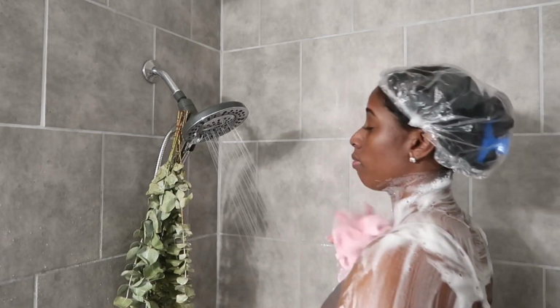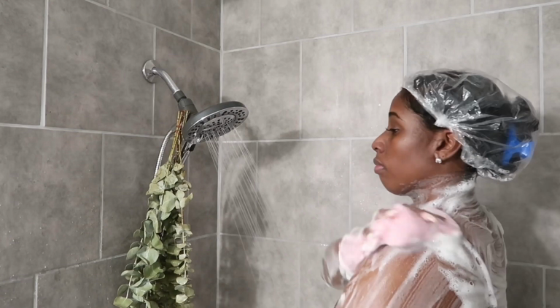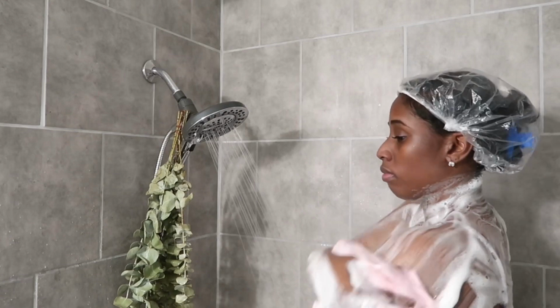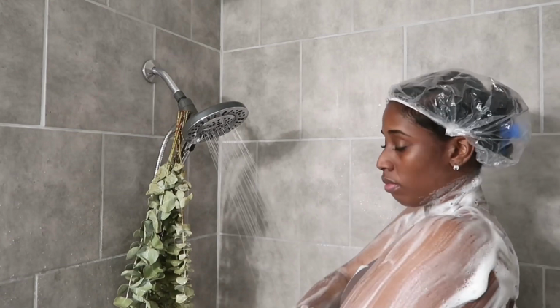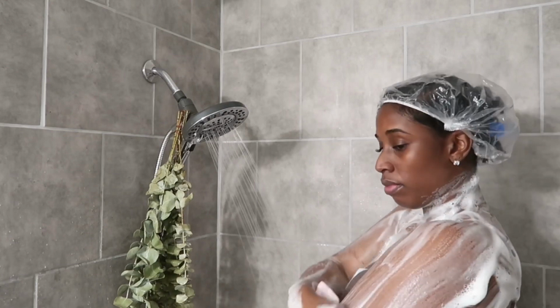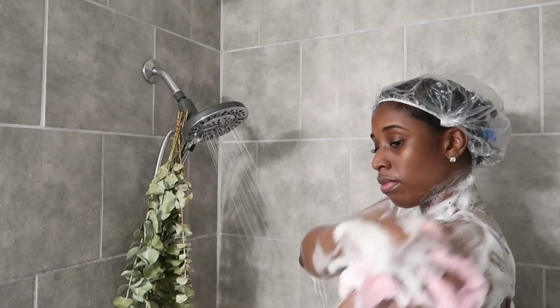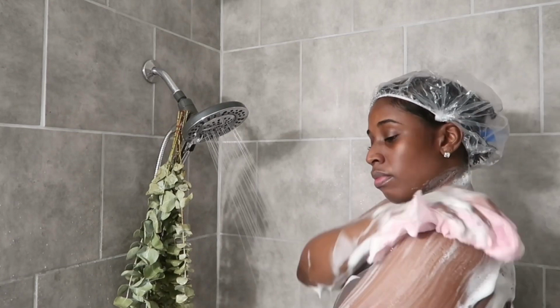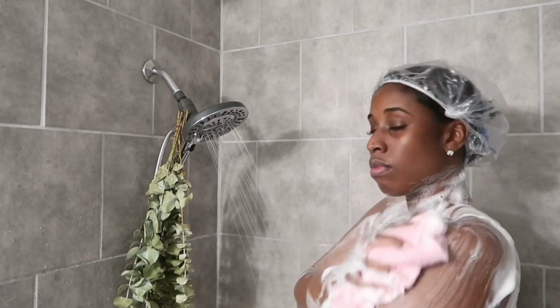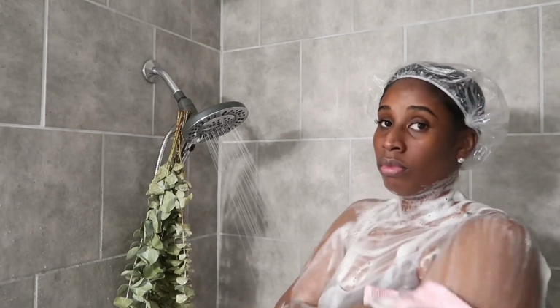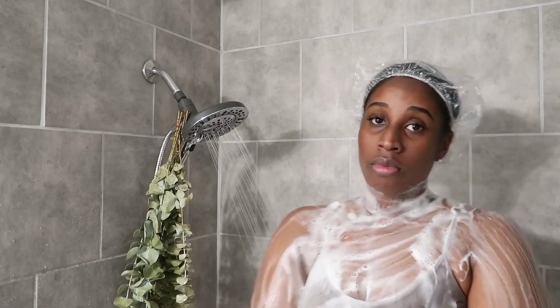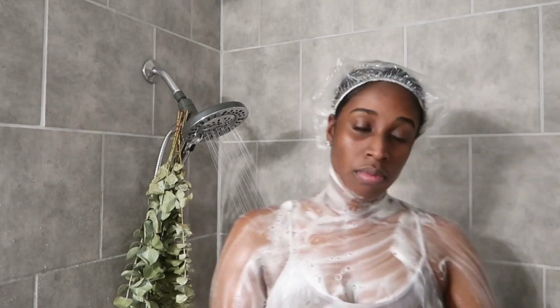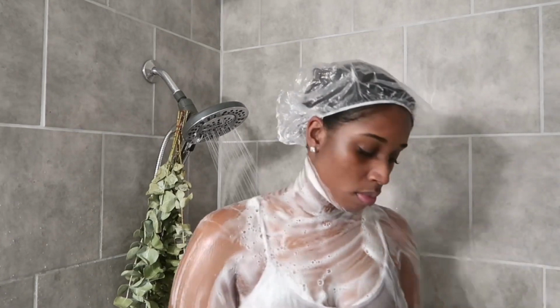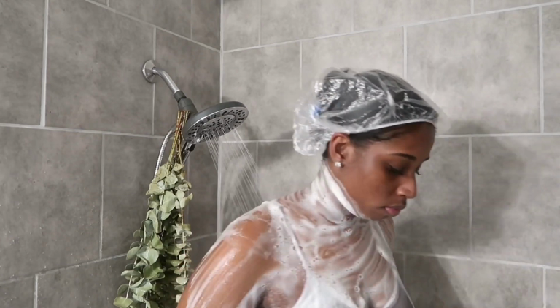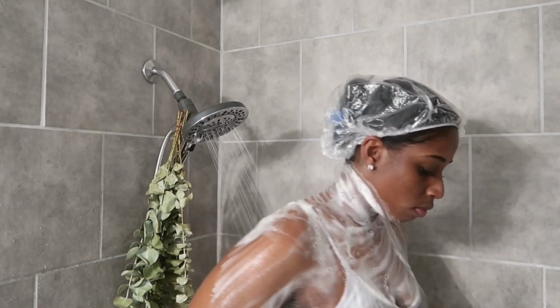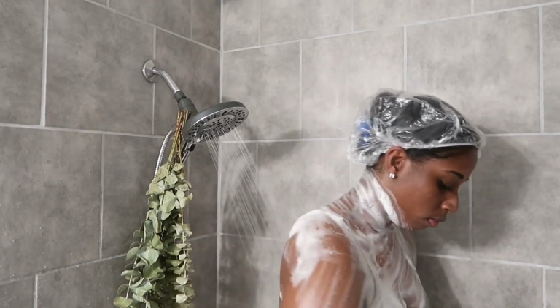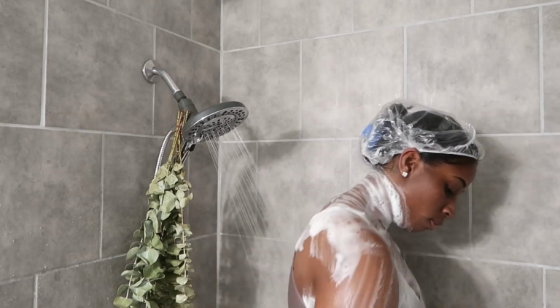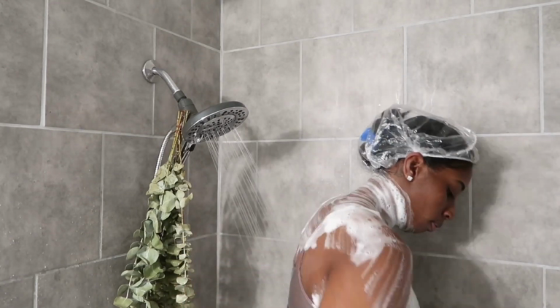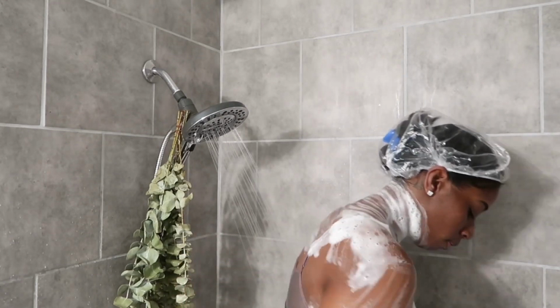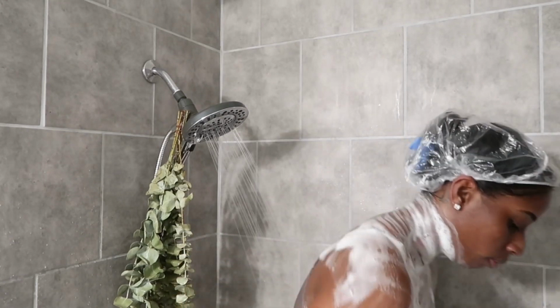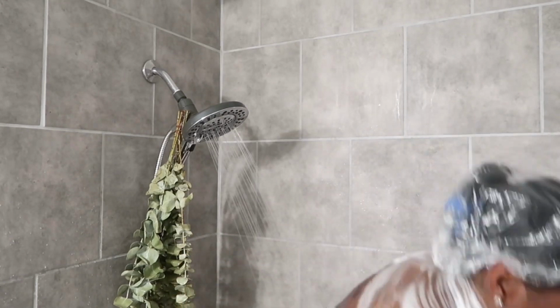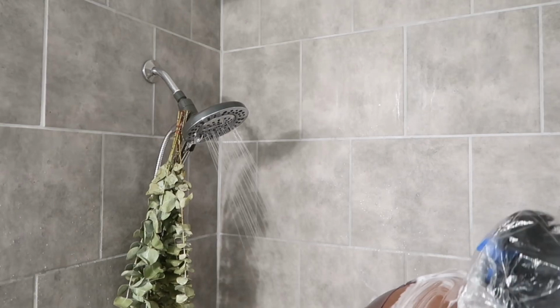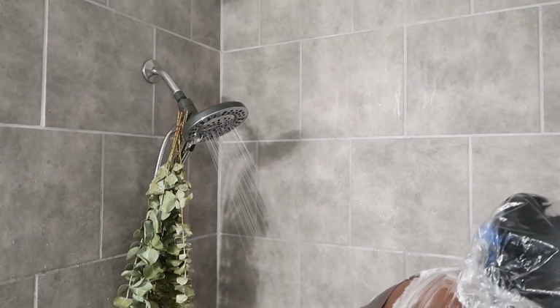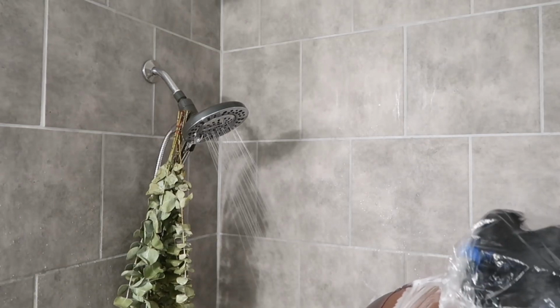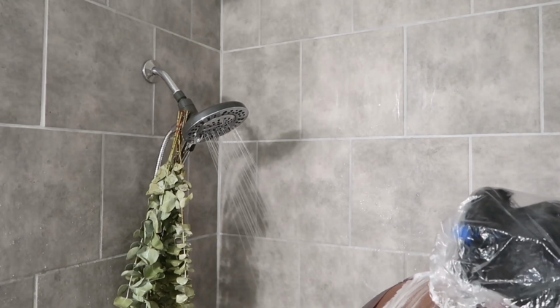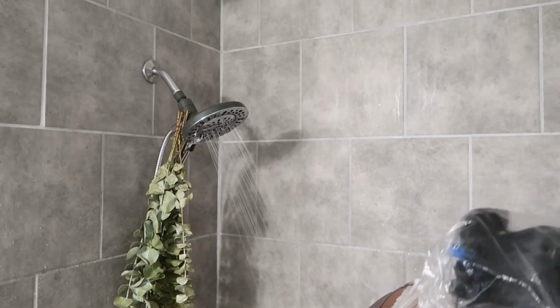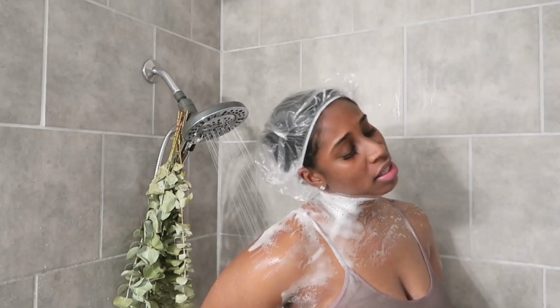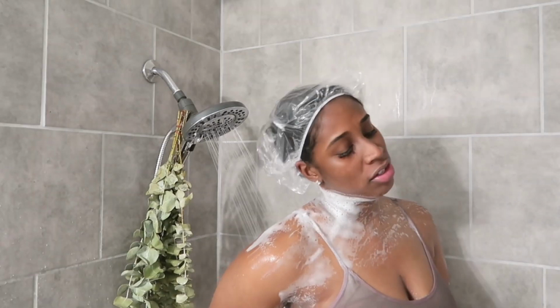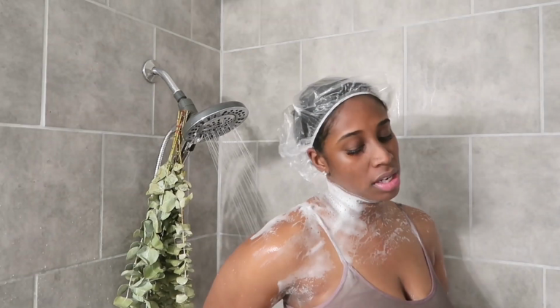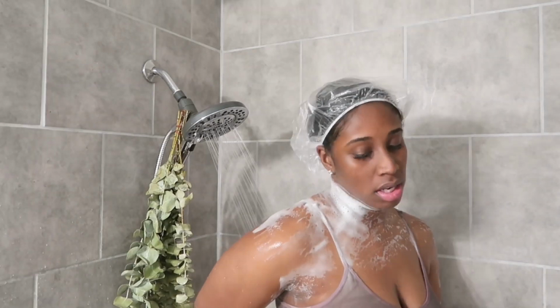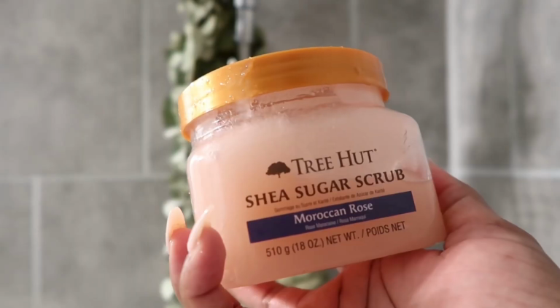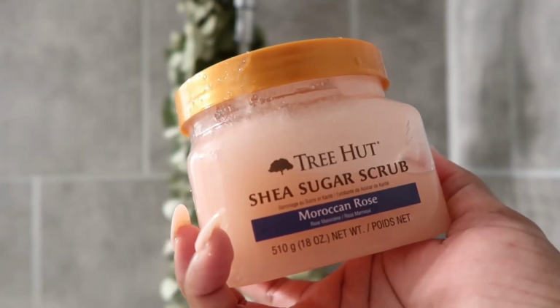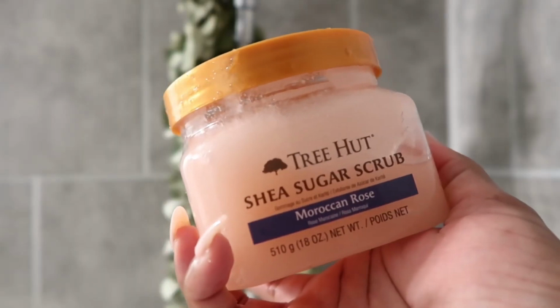Let's be sure to wash our backs — that's a must. We need to be washing everything from top to bottom: our legs, our feet, everything.